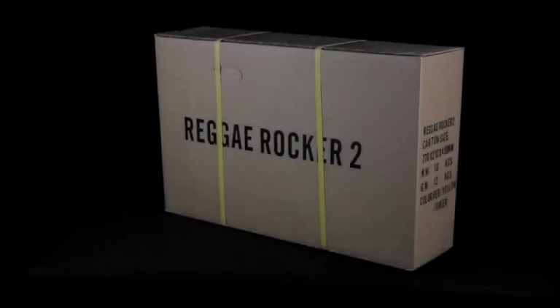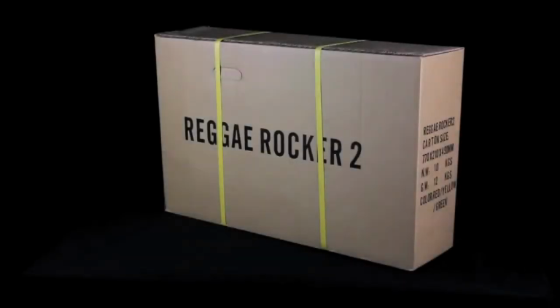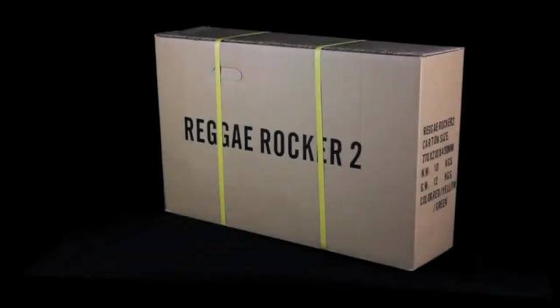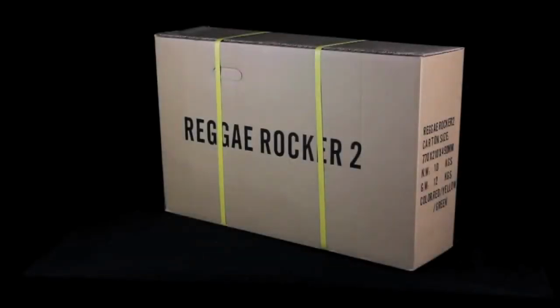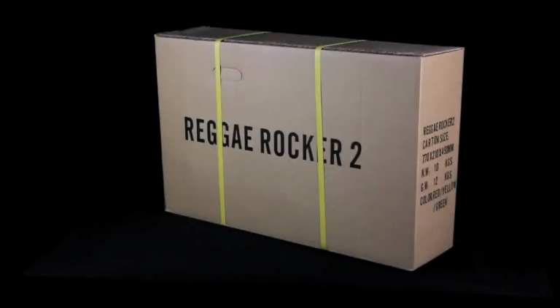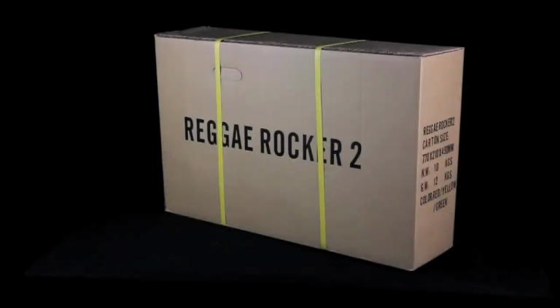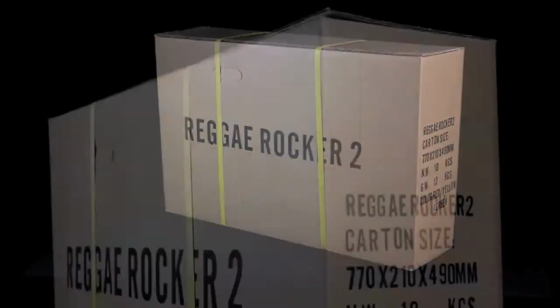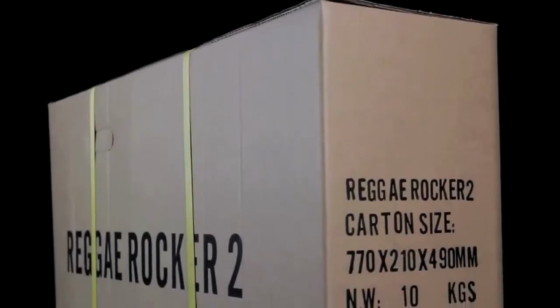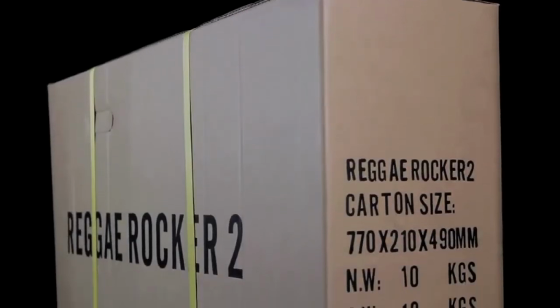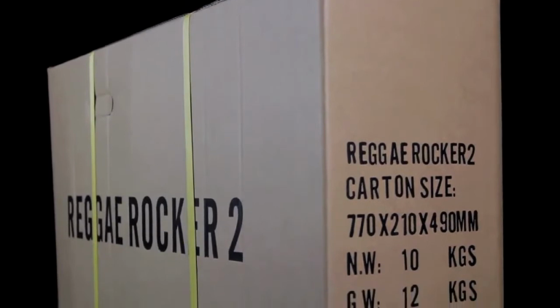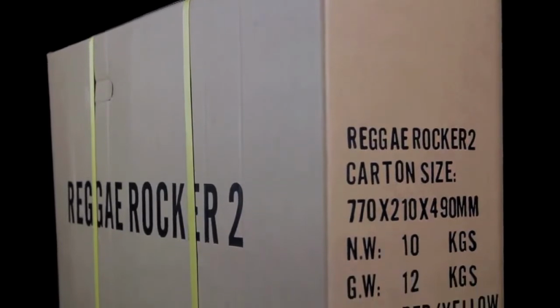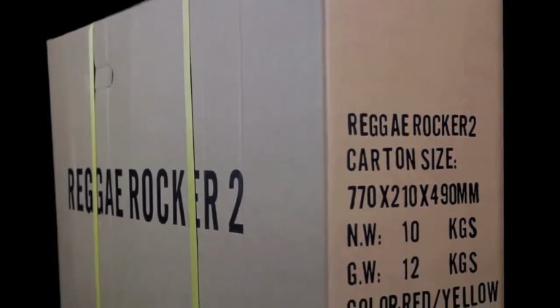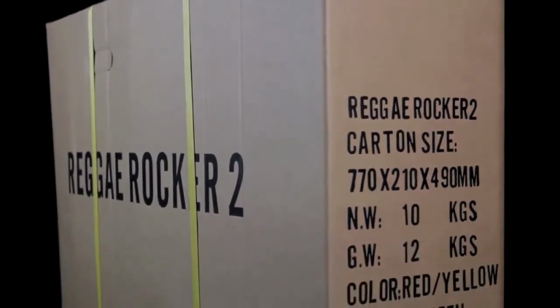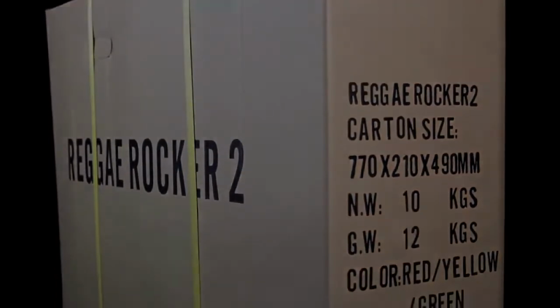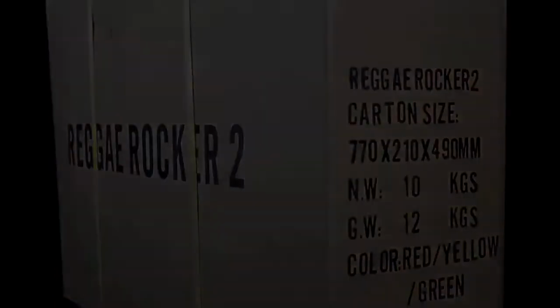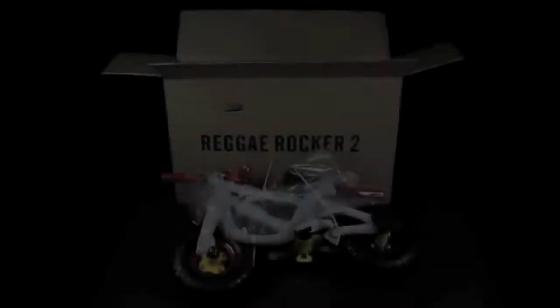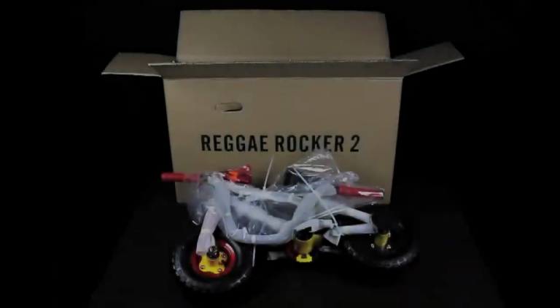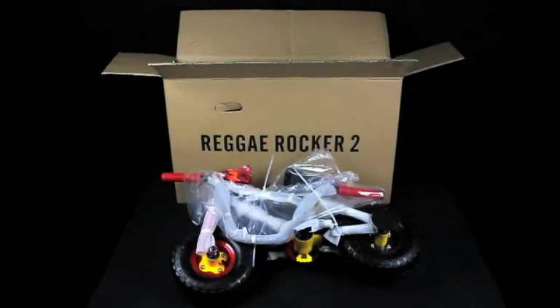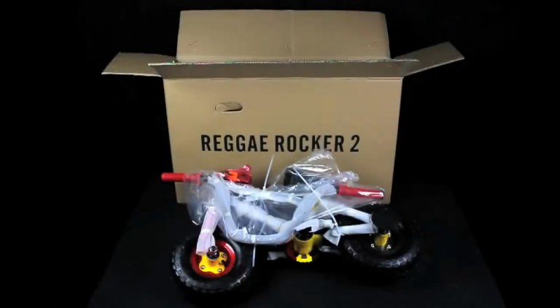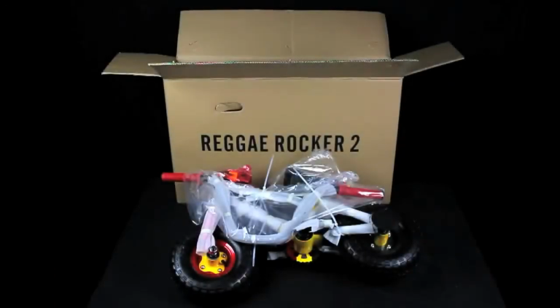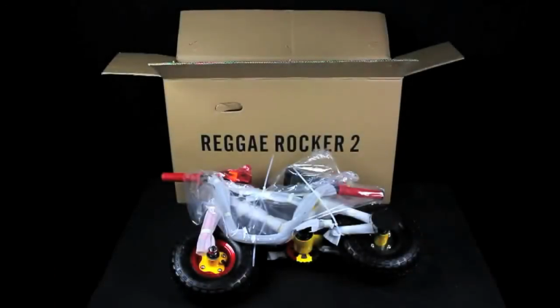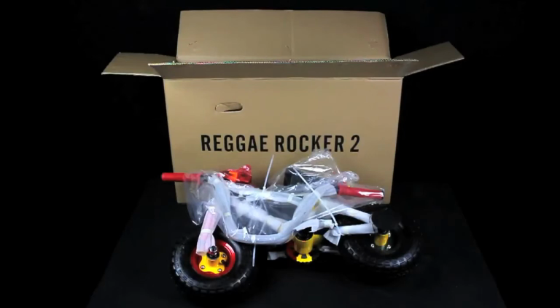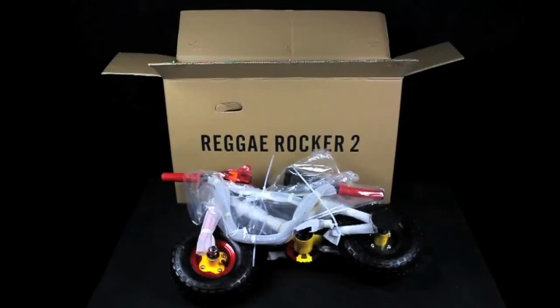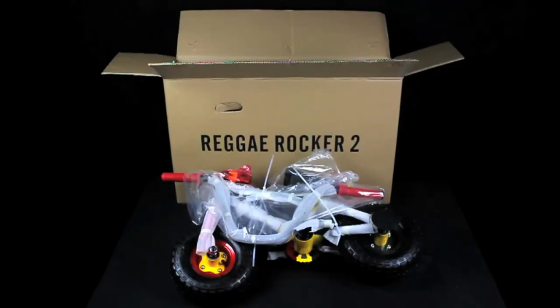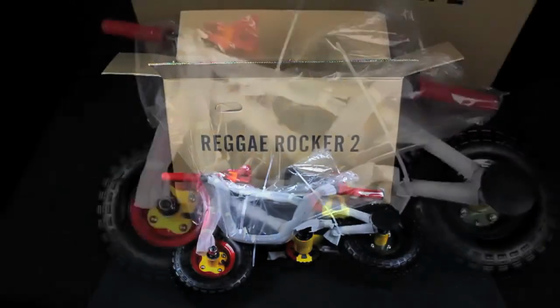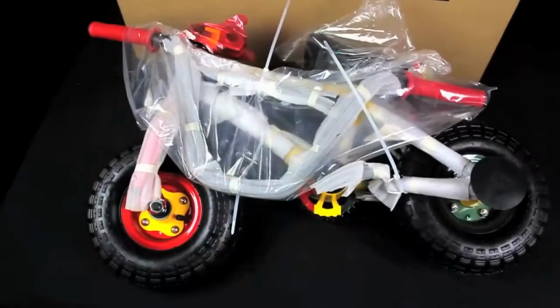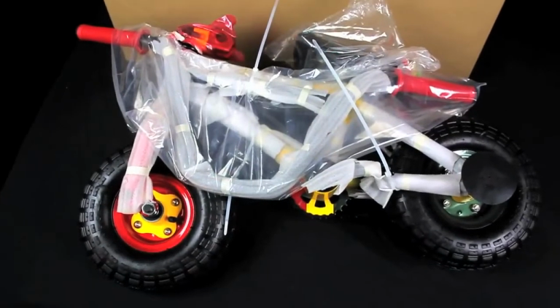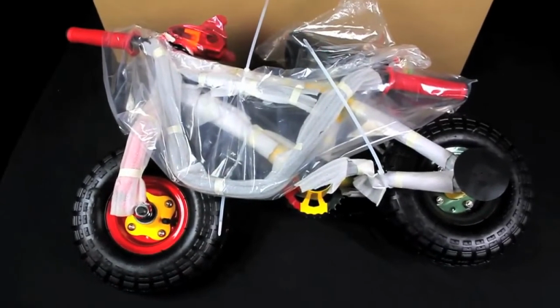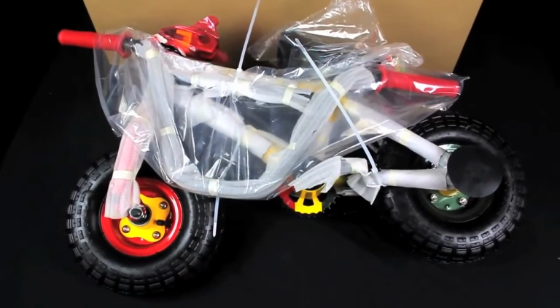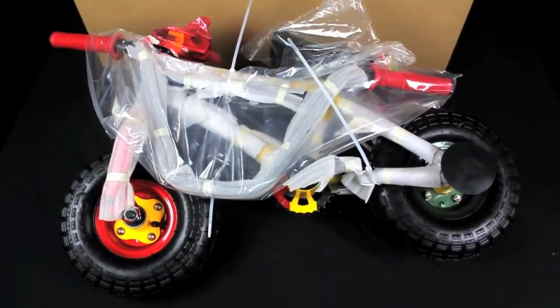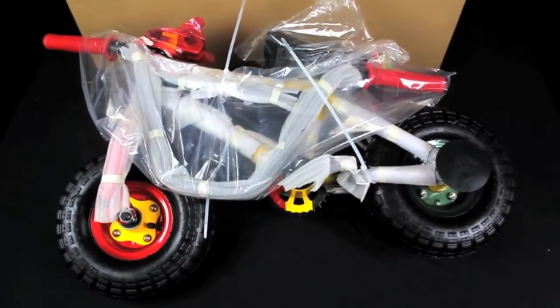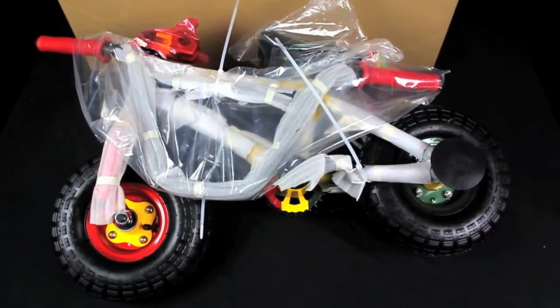Hello, today we are showing you the unboxing of a new Rocker Mini BMX. Upon receiving your Rocker BMX, carefully open the box and lay out the contents. It should look something like this.